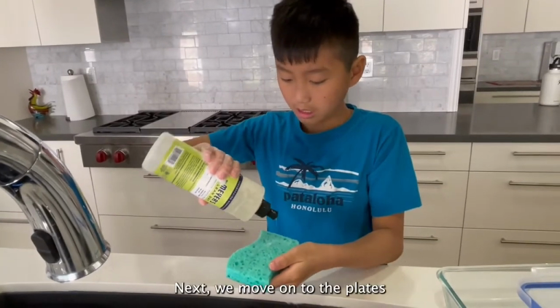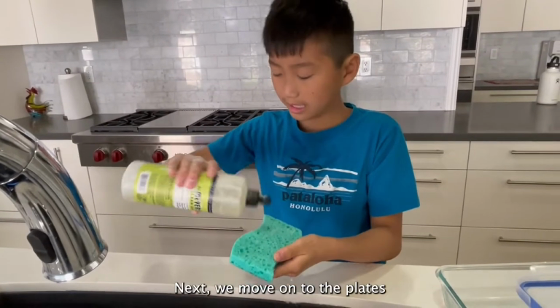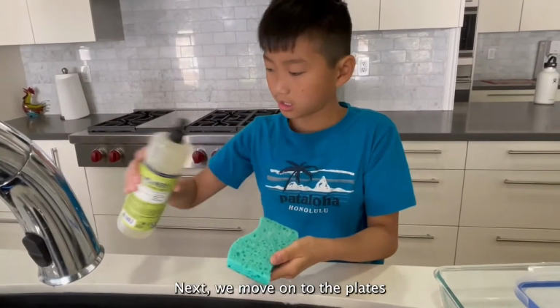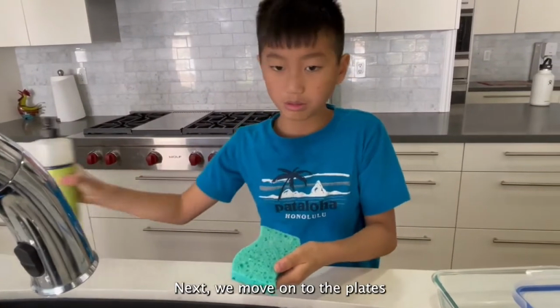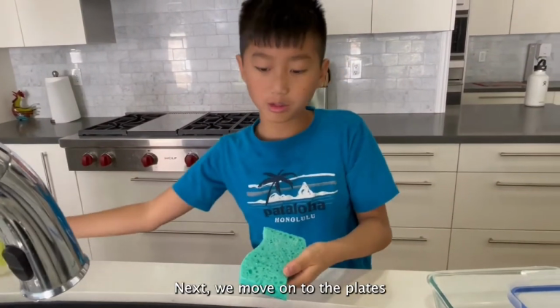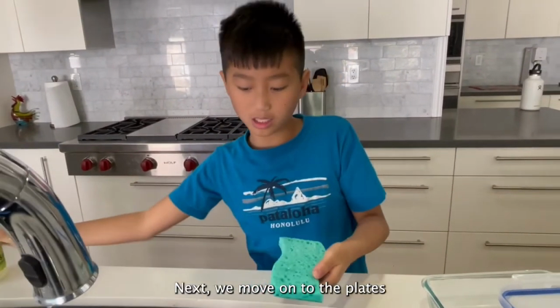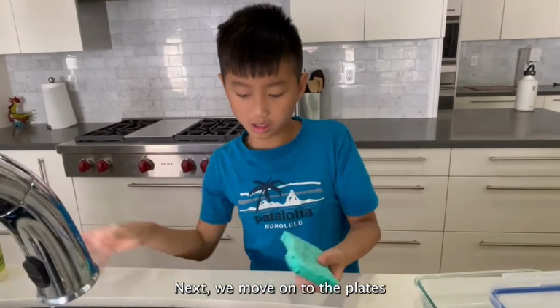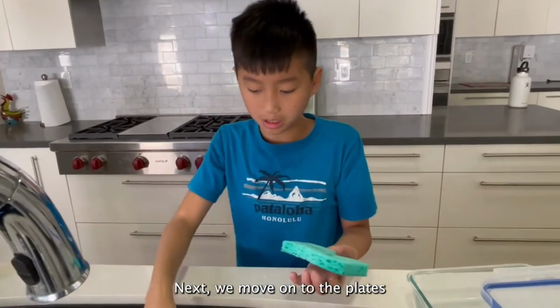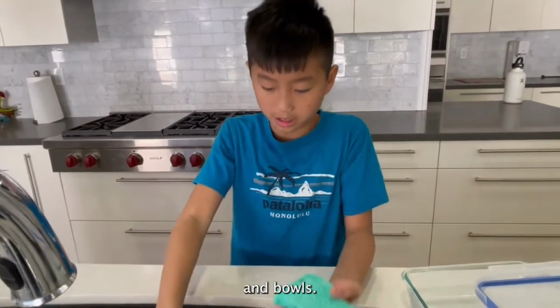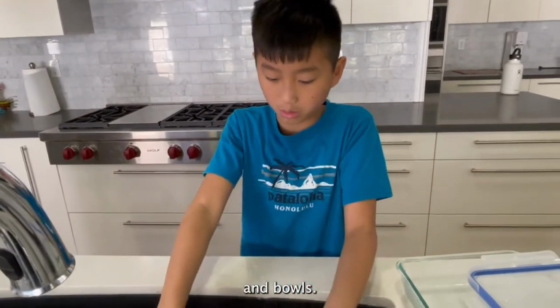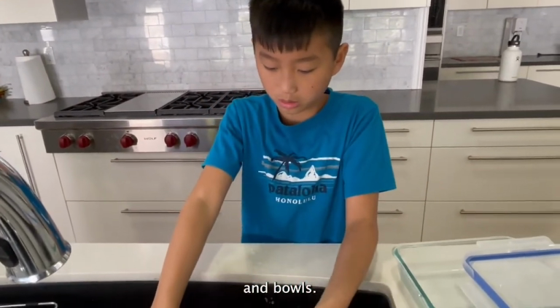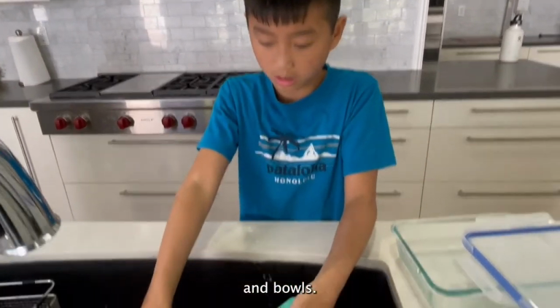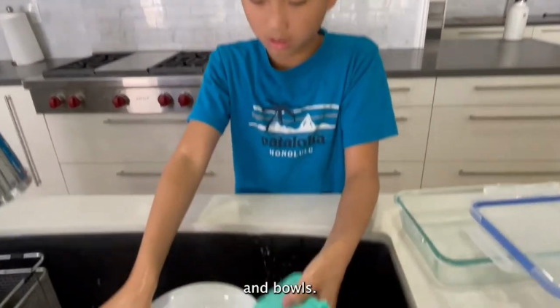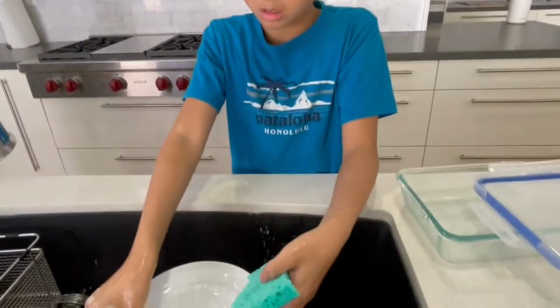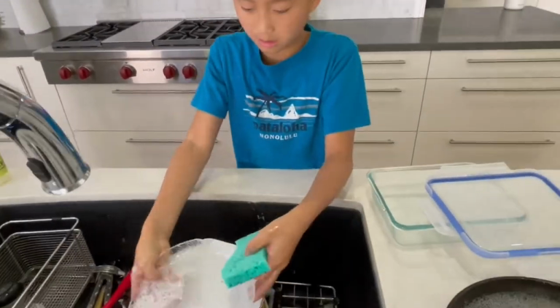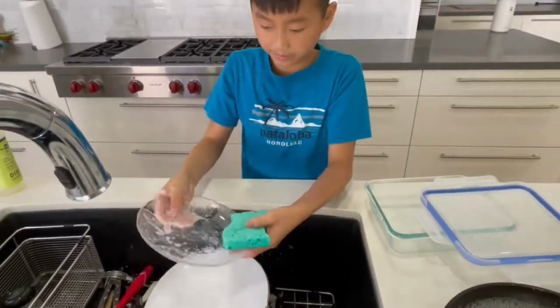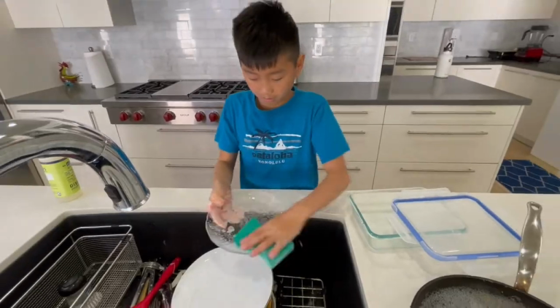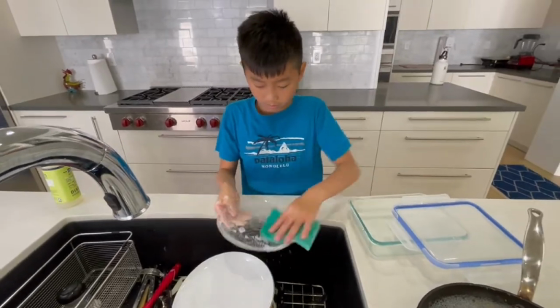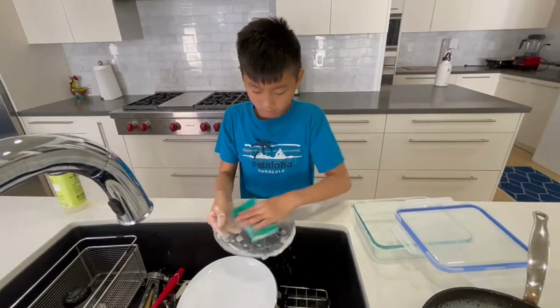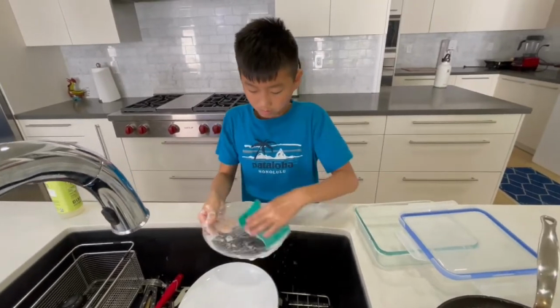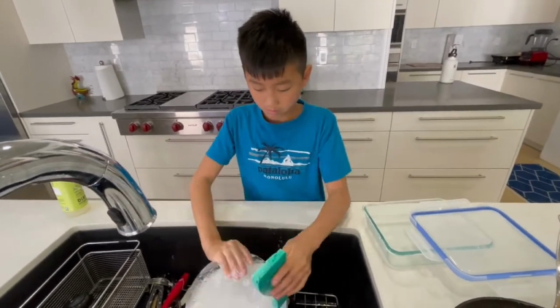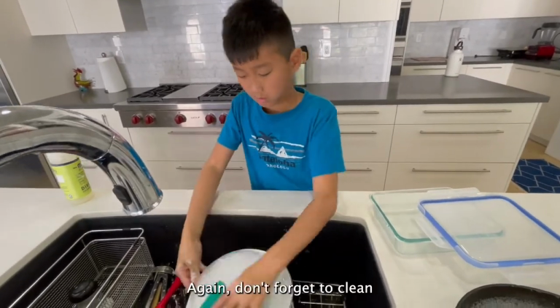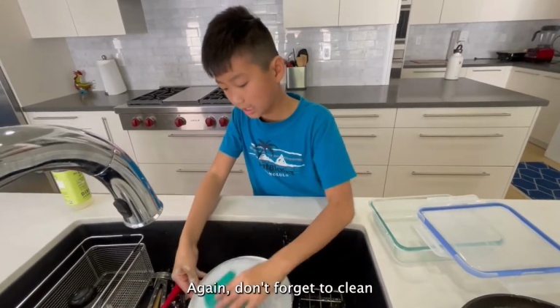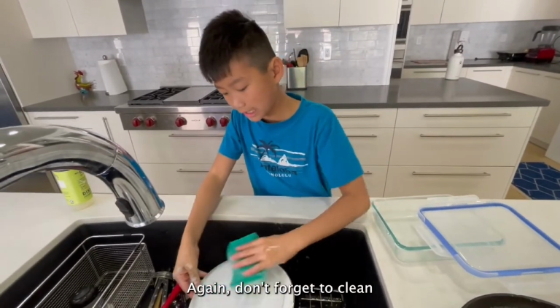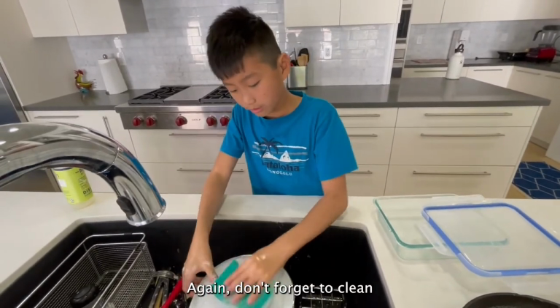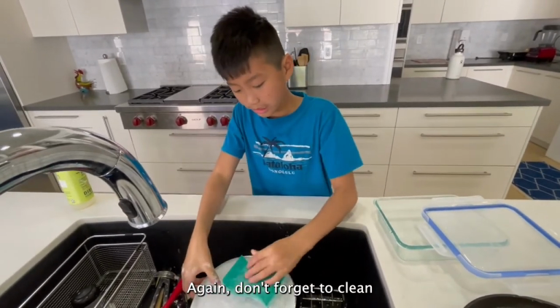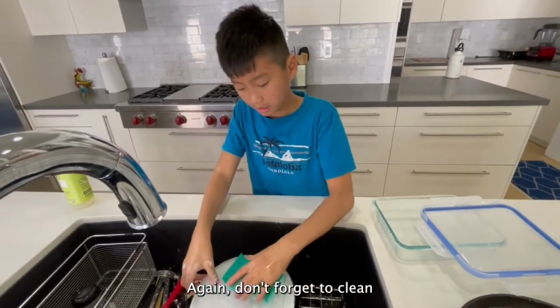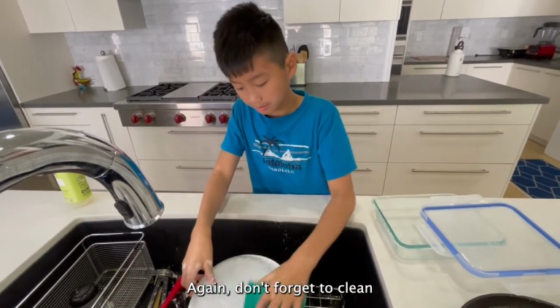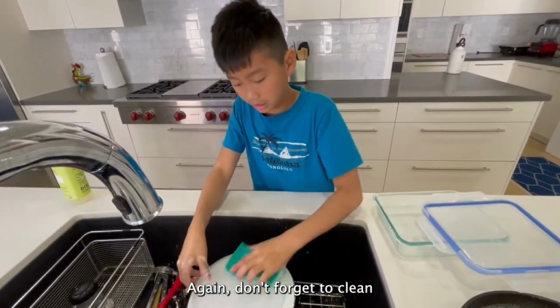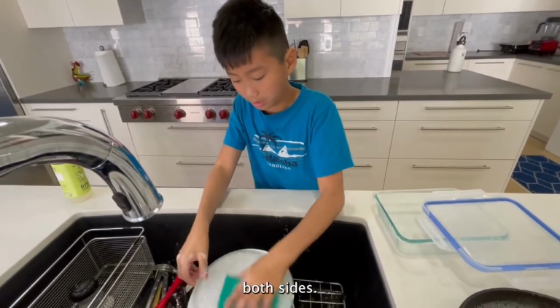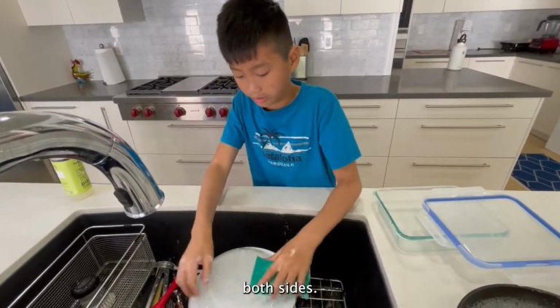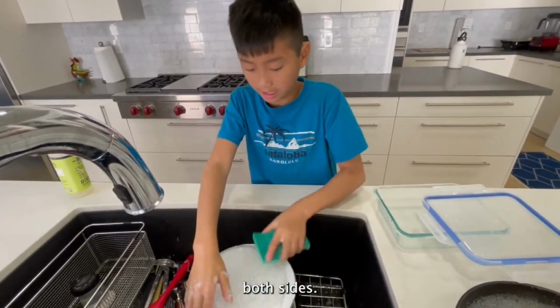Next, we move on to the plates and bowls. Again, don't forget to clean both sides.